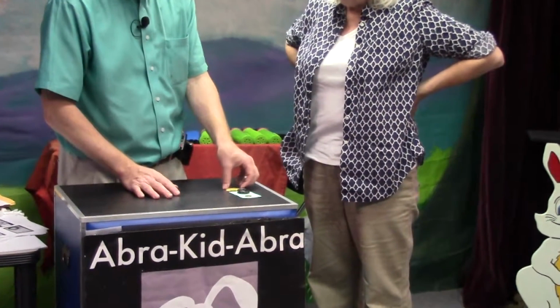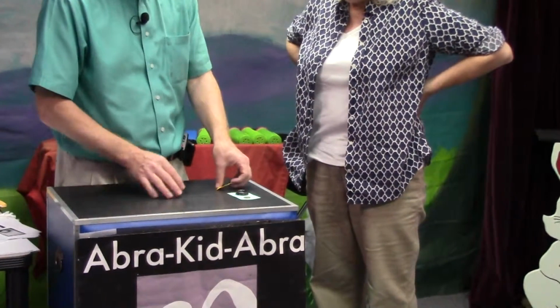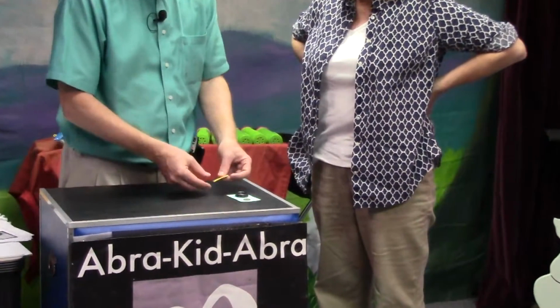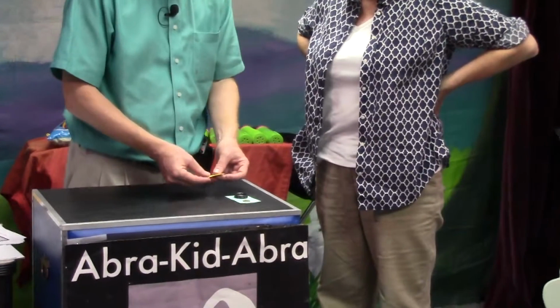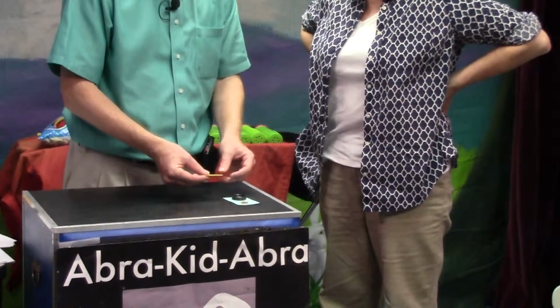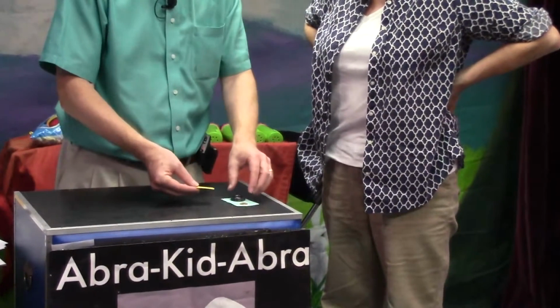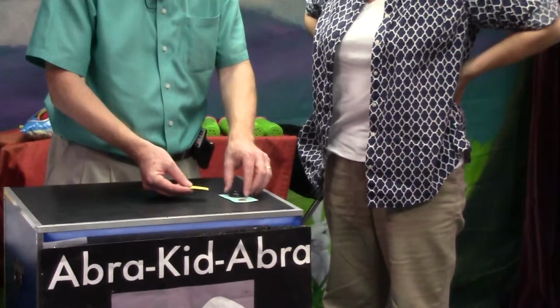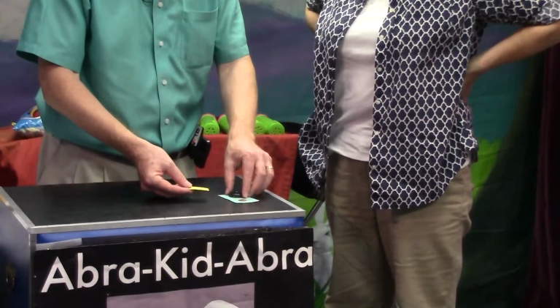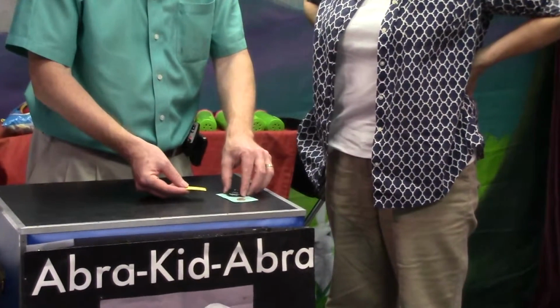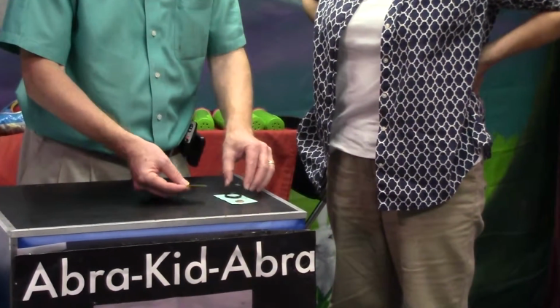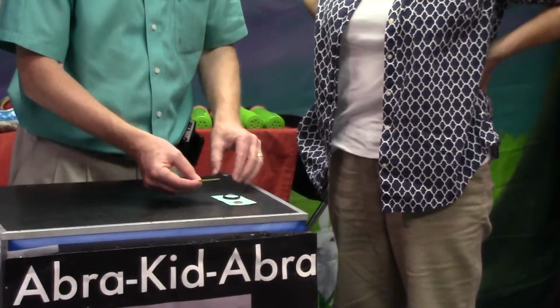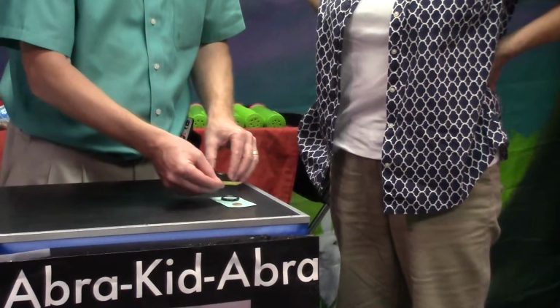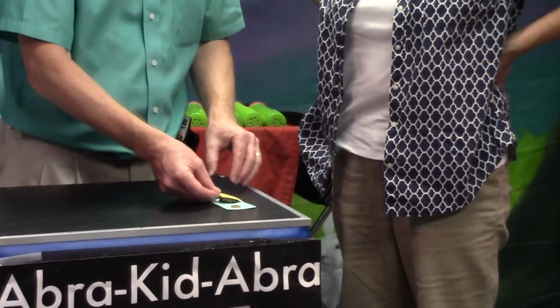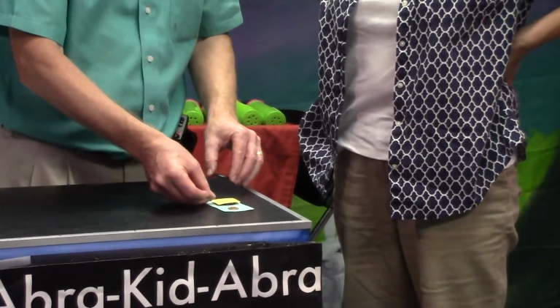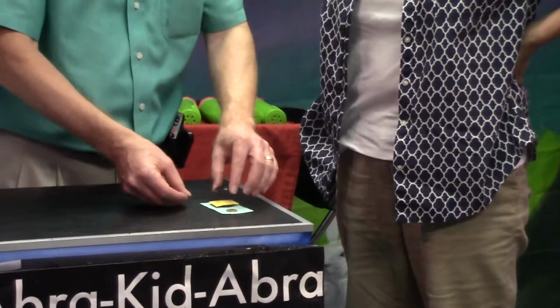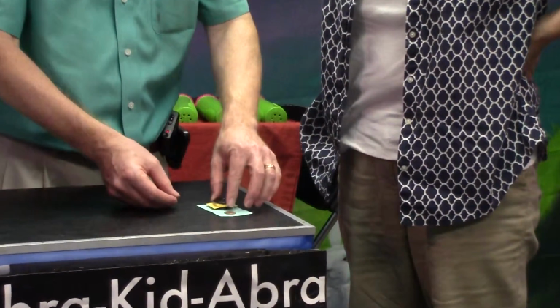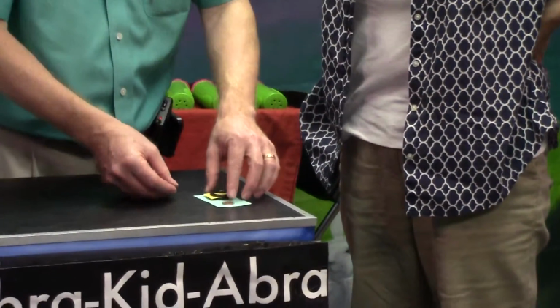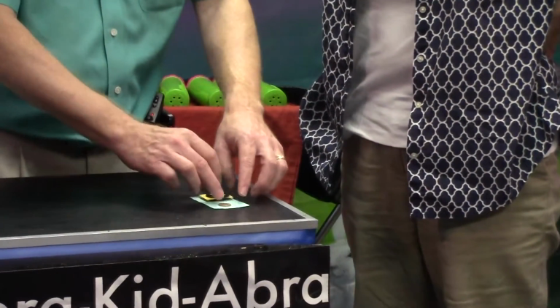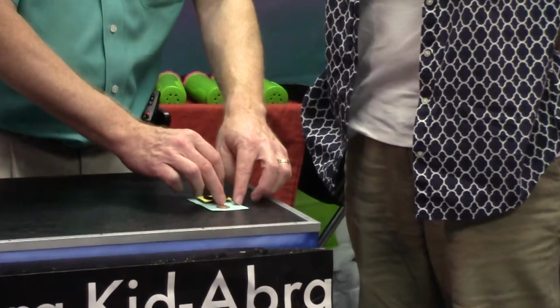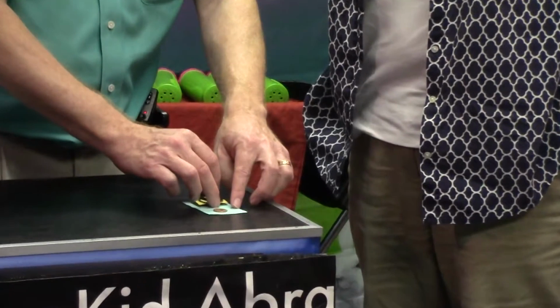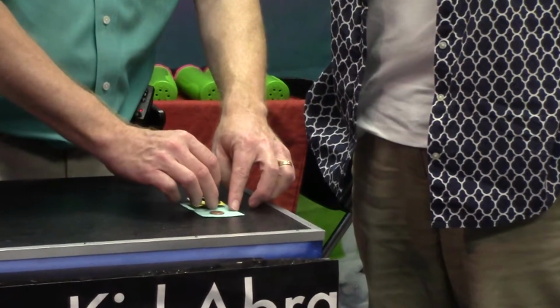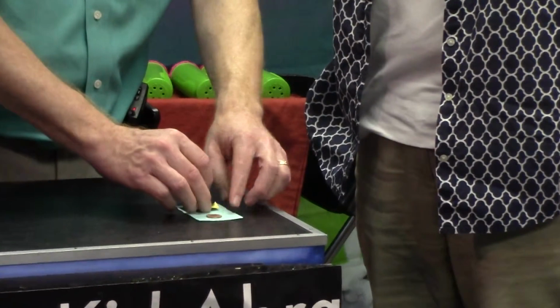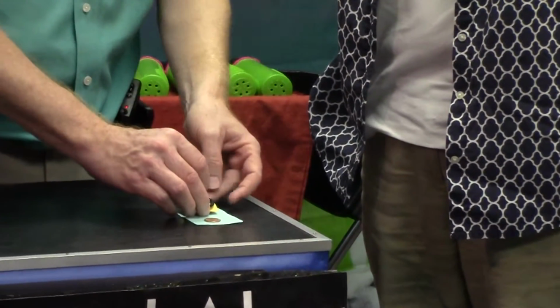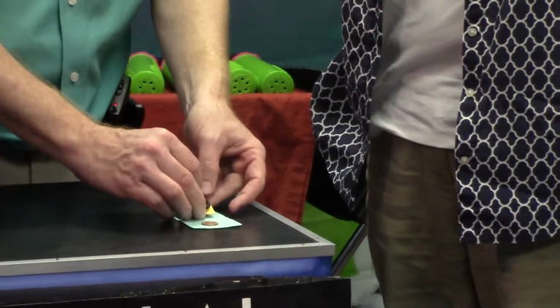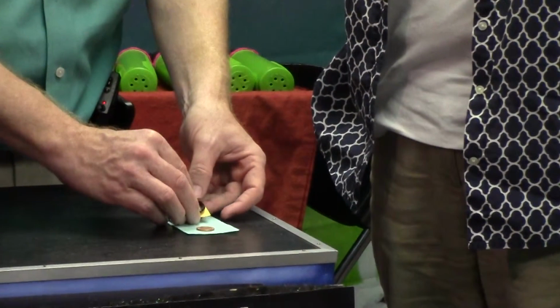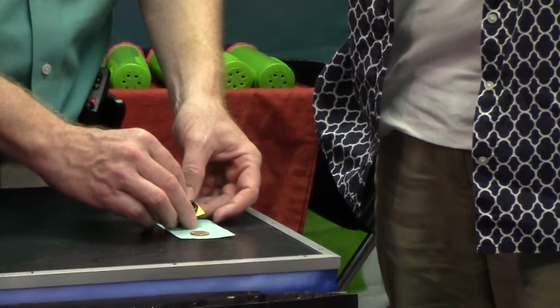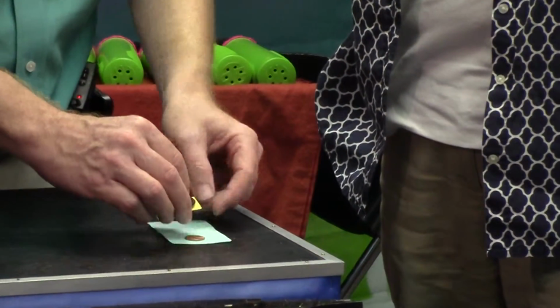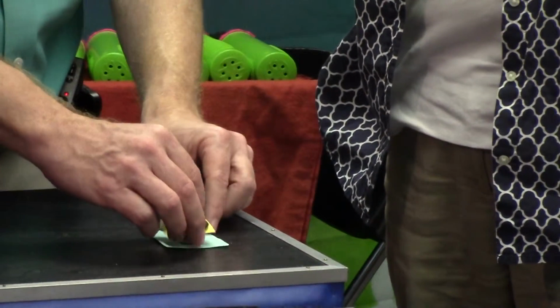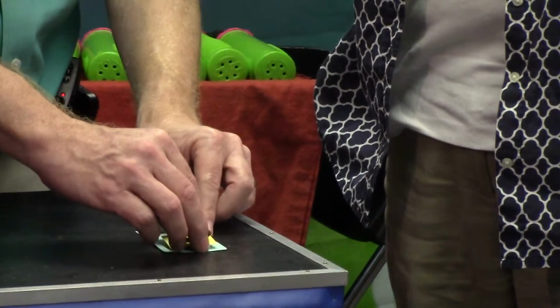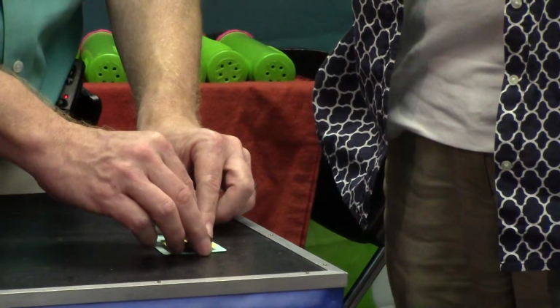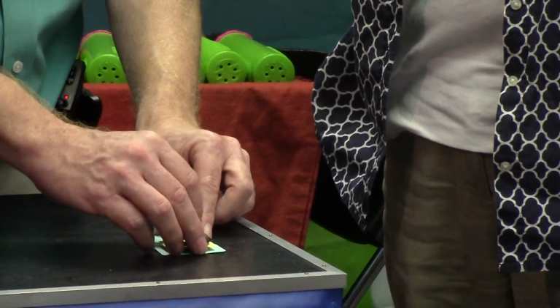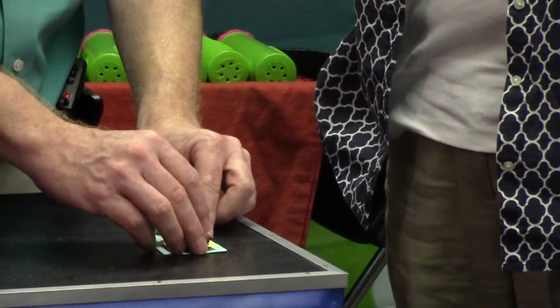So instead, I'm not going to touch the penny. I'm going to put this card between these rings, and I'm going to put this little ring sandwich on top of the penny.